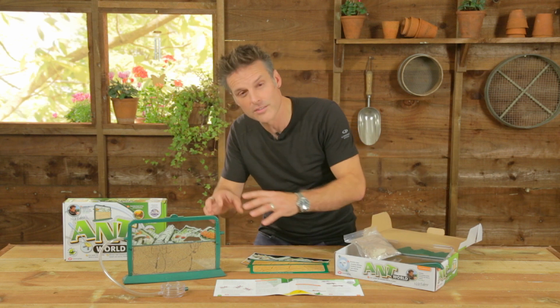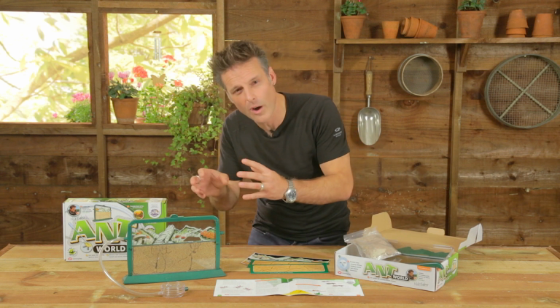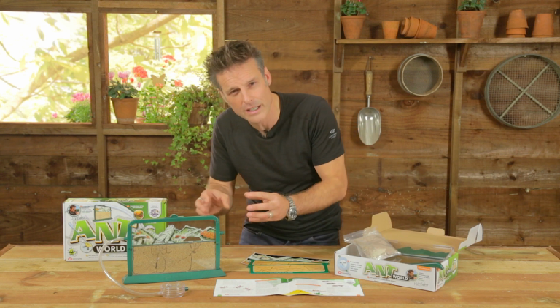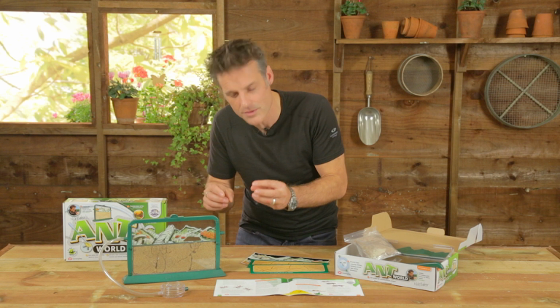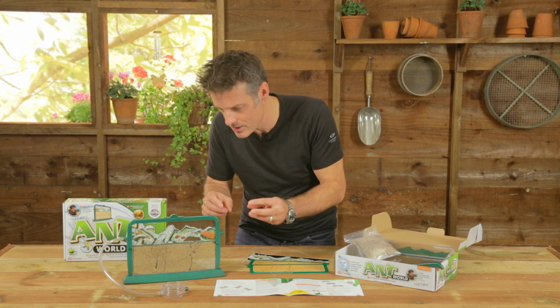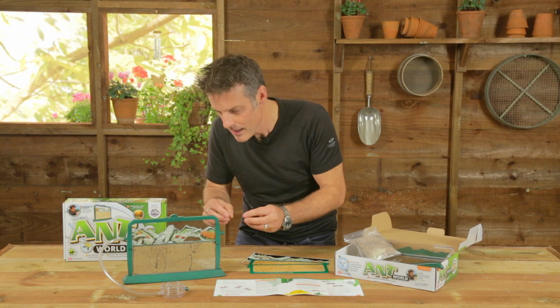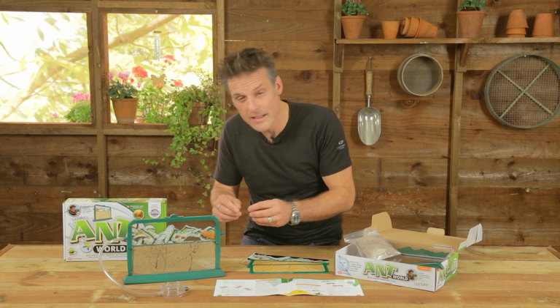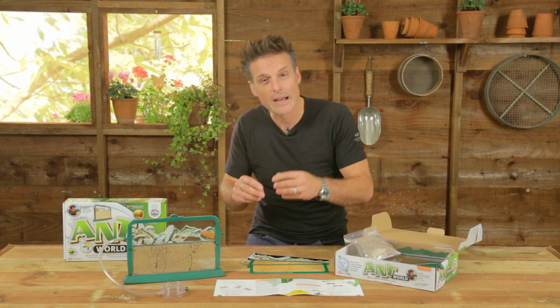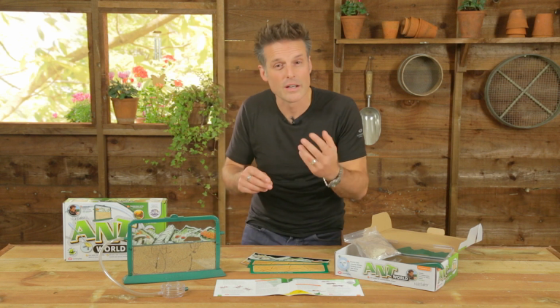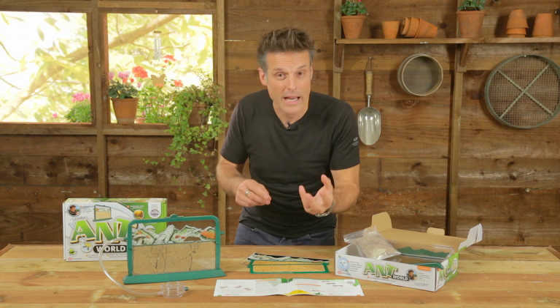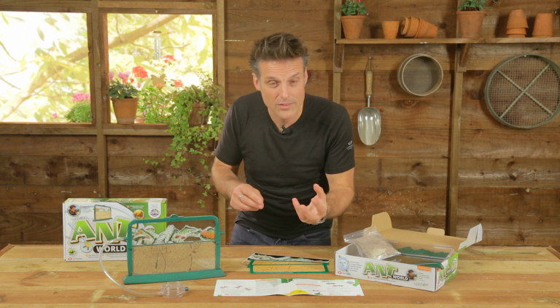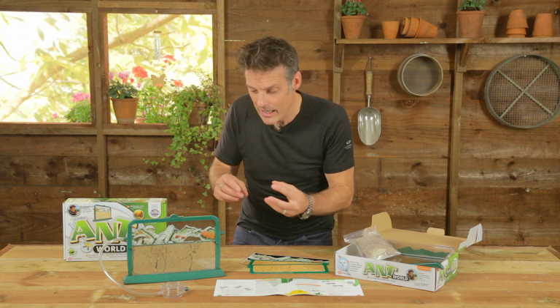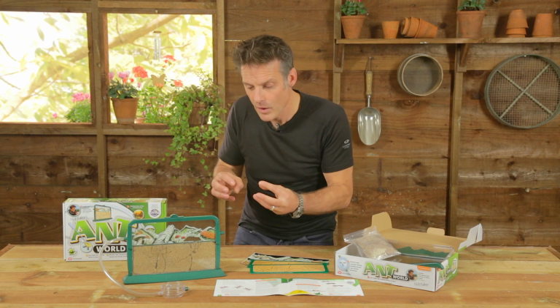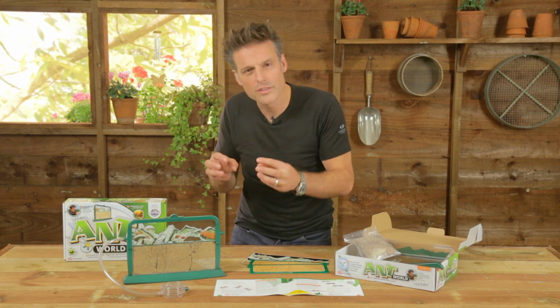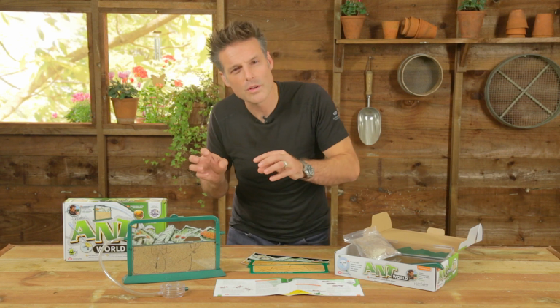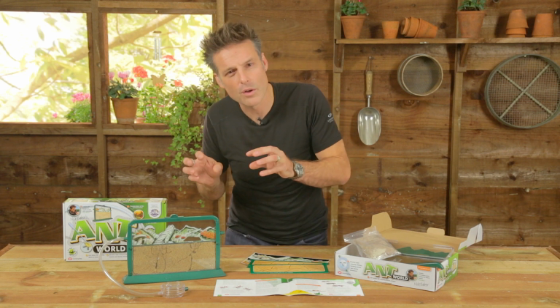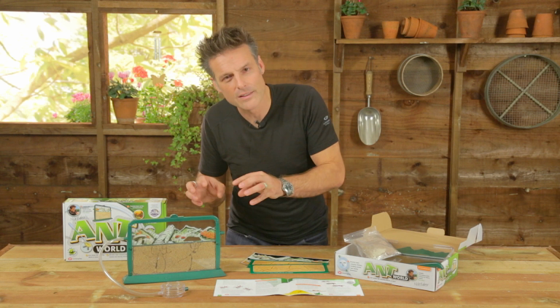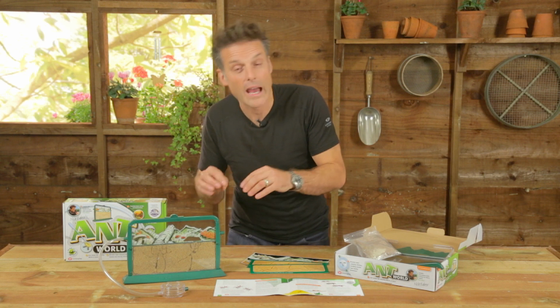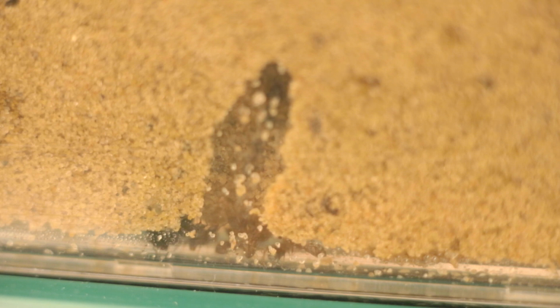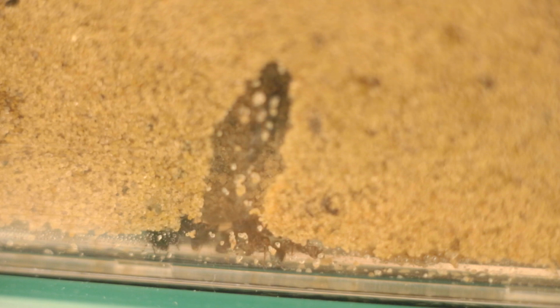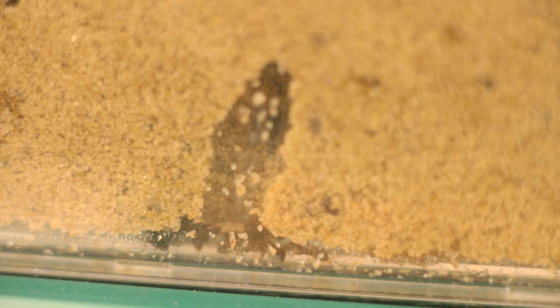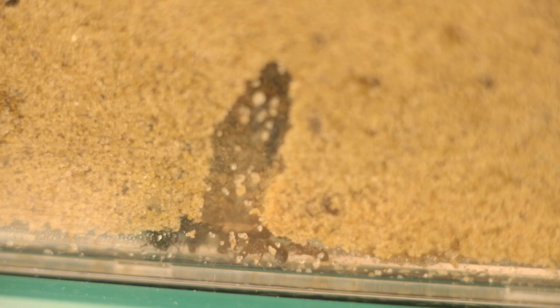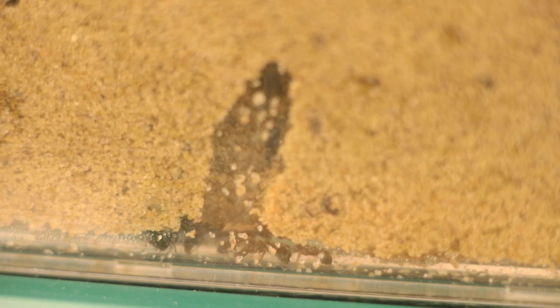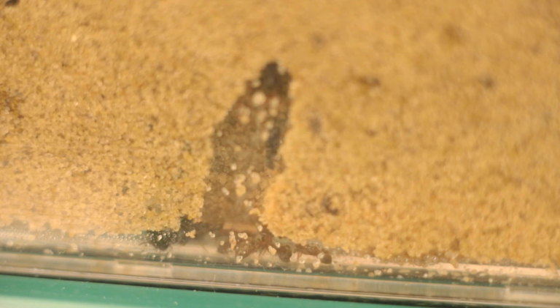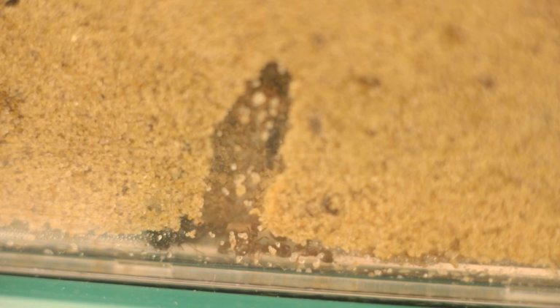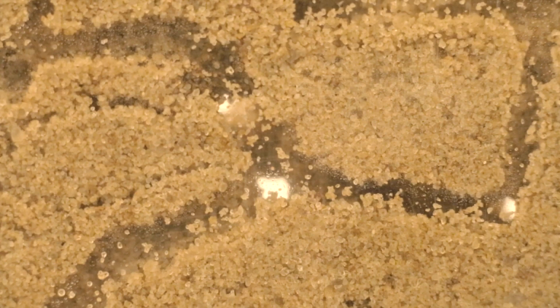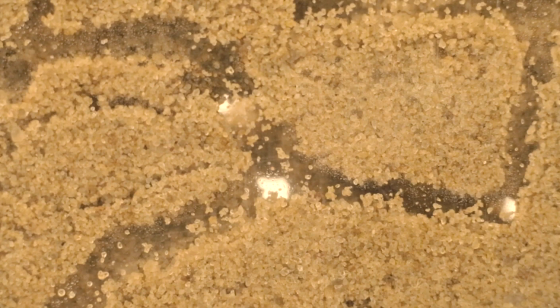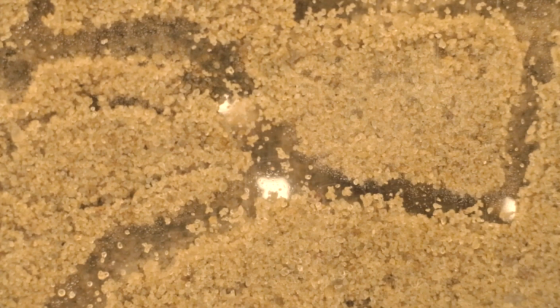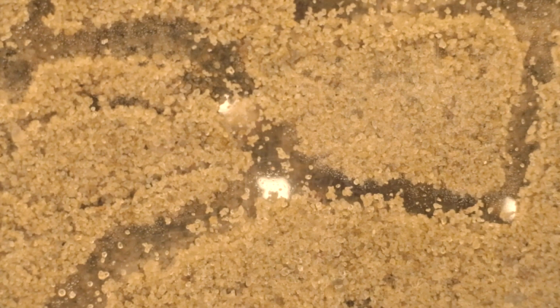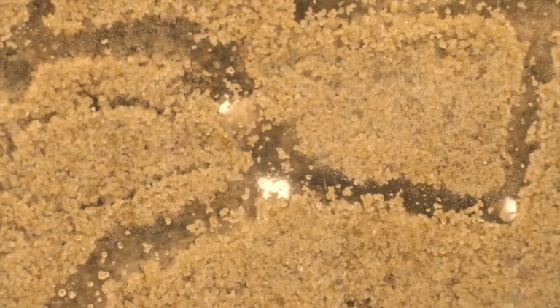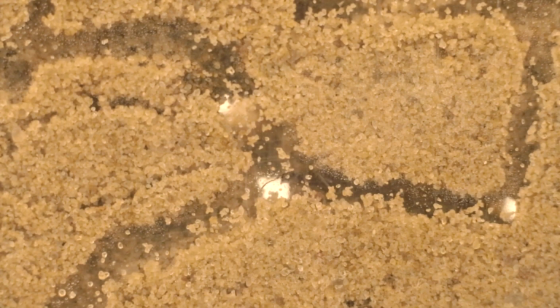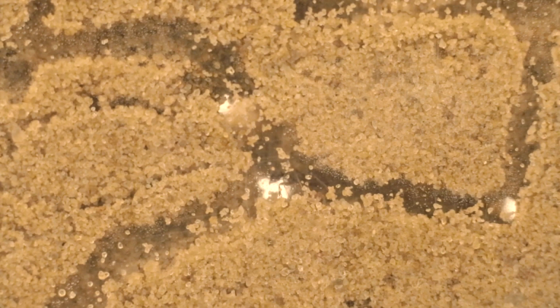The instructions cover how to set the whole thing up from scratch, then how to find your ants, and then what to do once you've got ants in there — little bits of behaviour as to what to look out for, the sort of things that your ants might get up to.